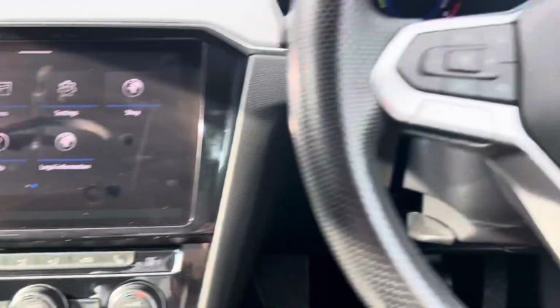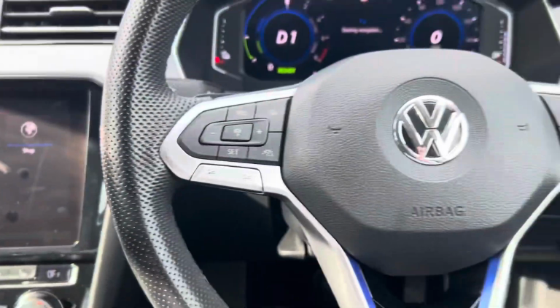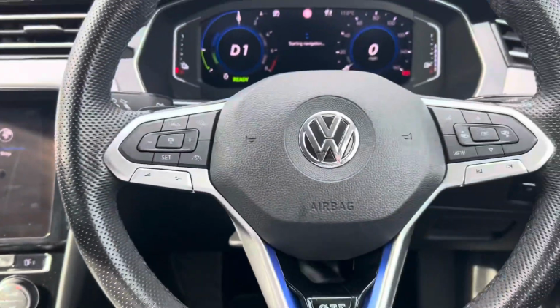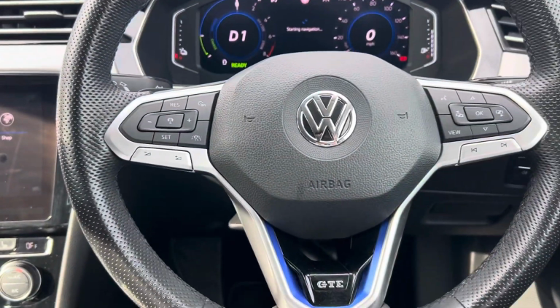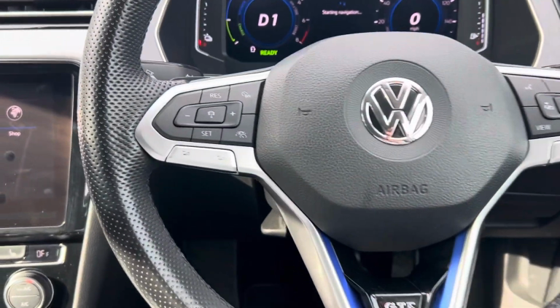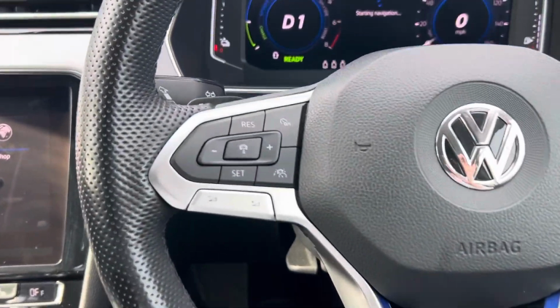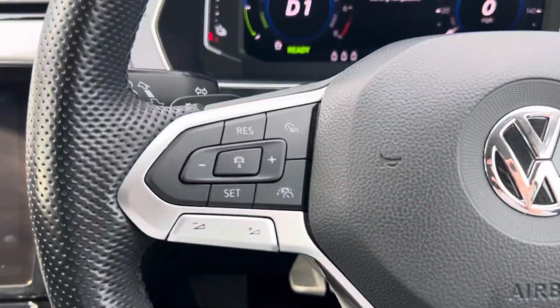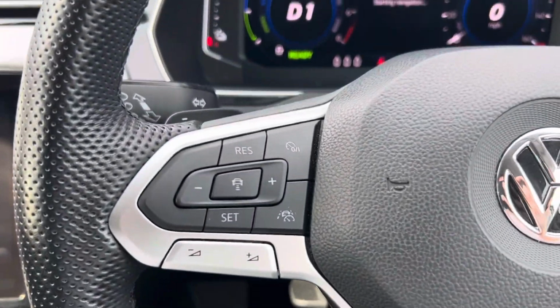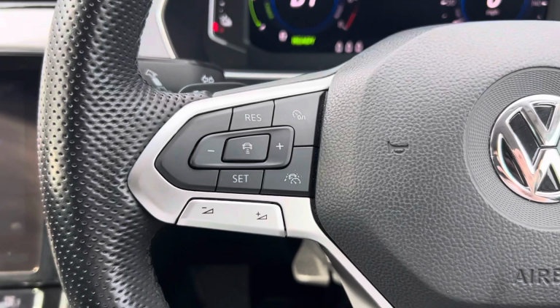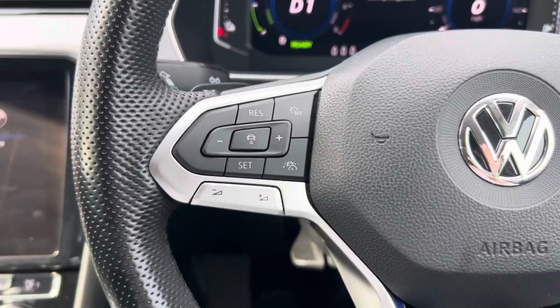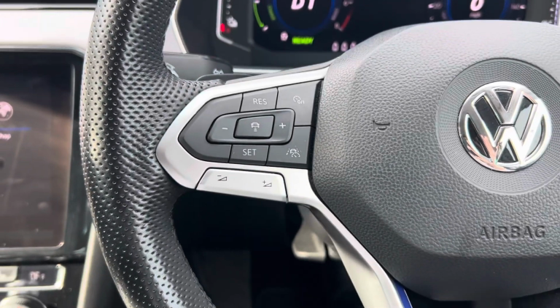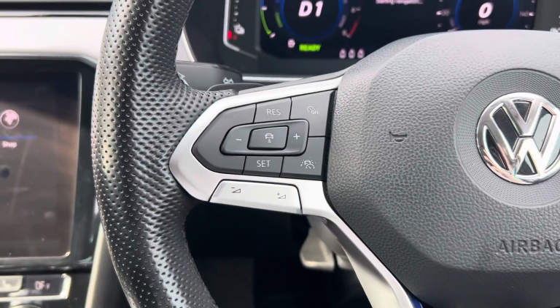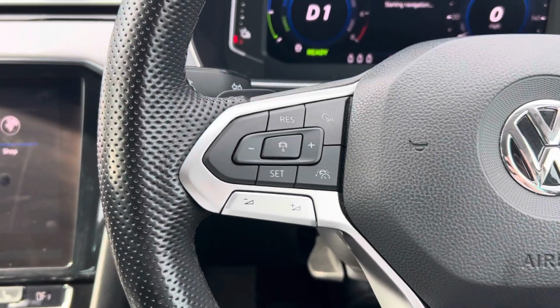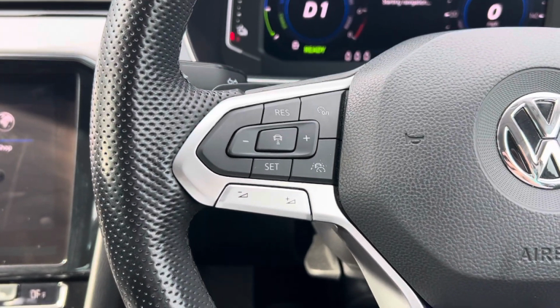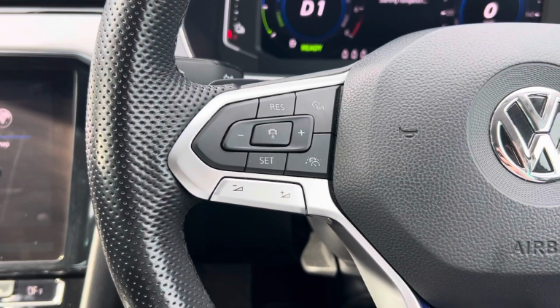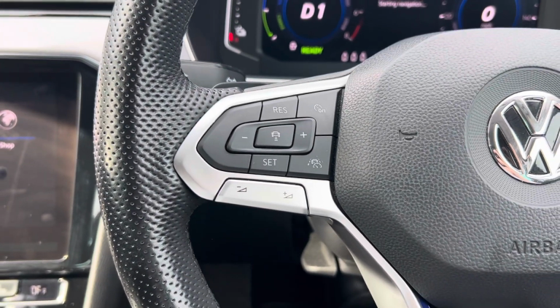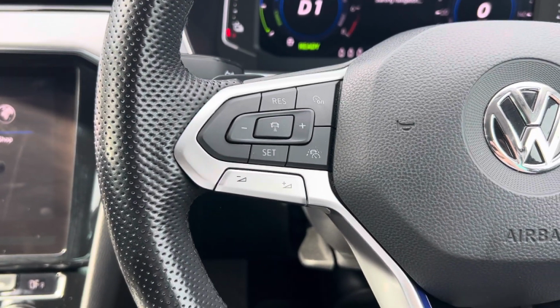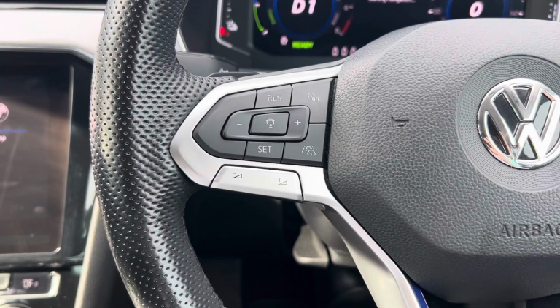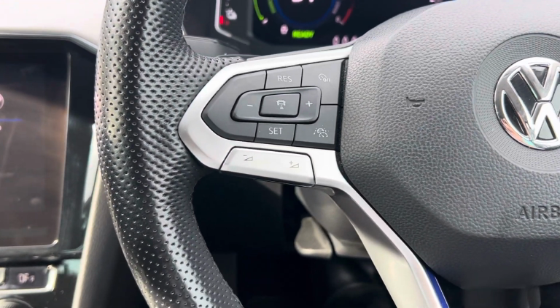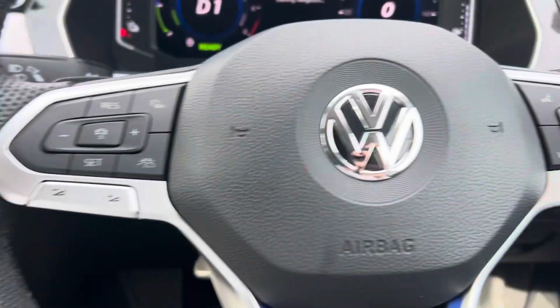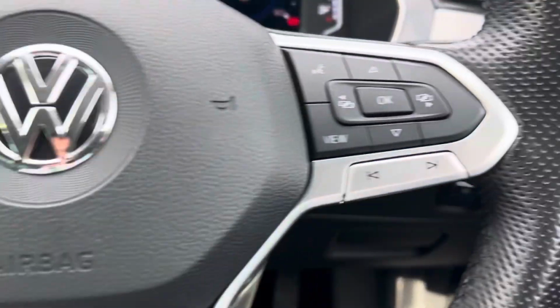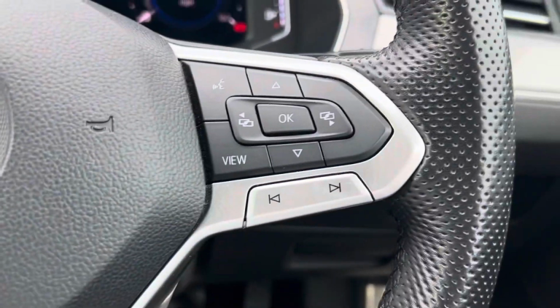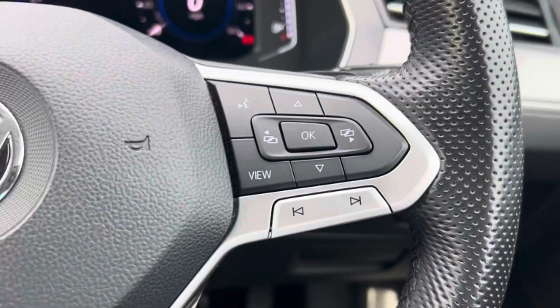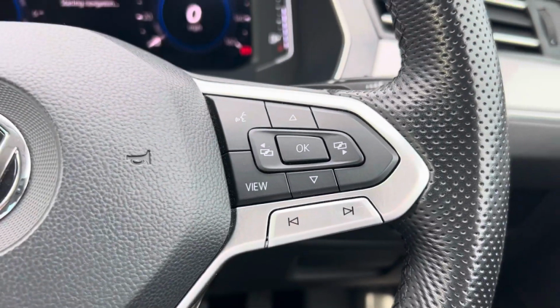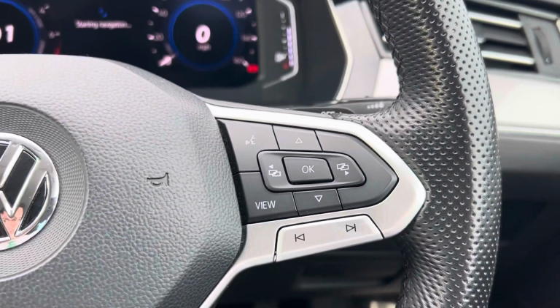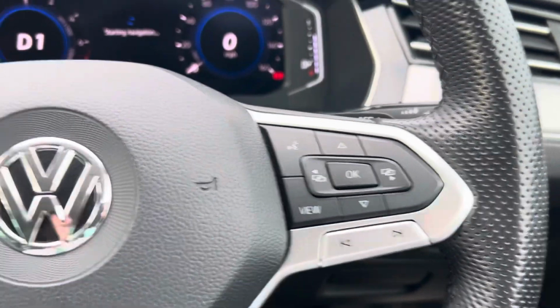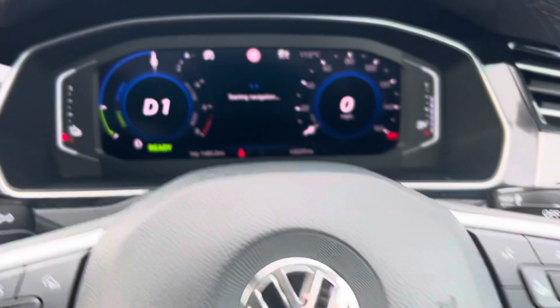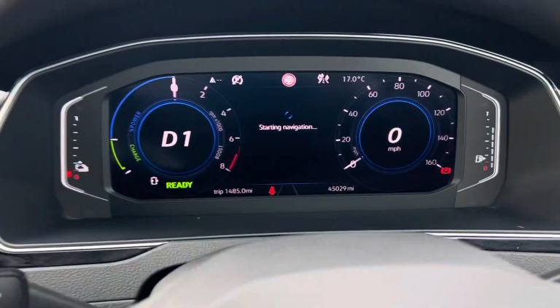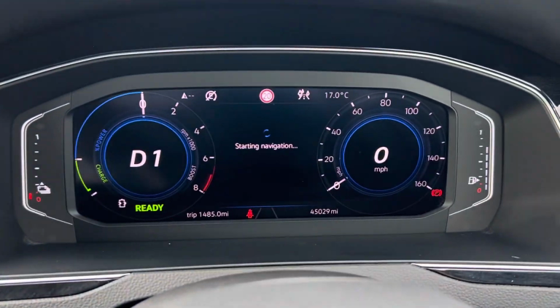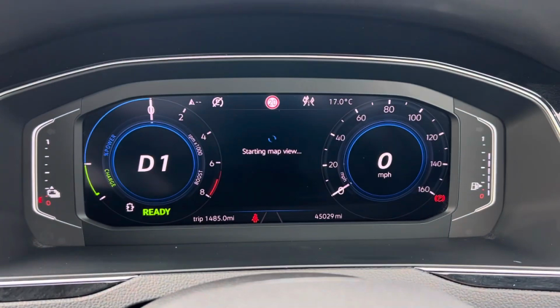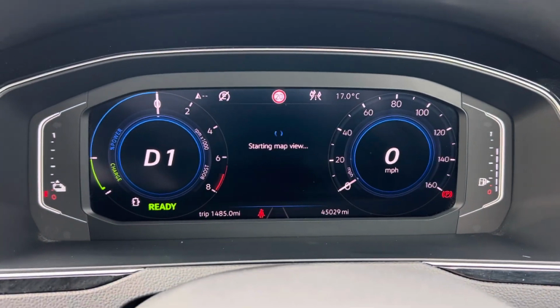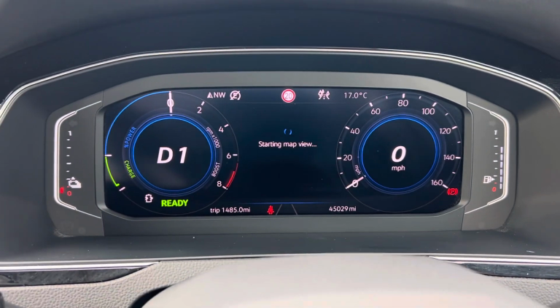Coming on to your steering wheel — on the left you've got your cruise control settings but also your volume adjustment. On the right you also have your controls to change your digital dashboard.